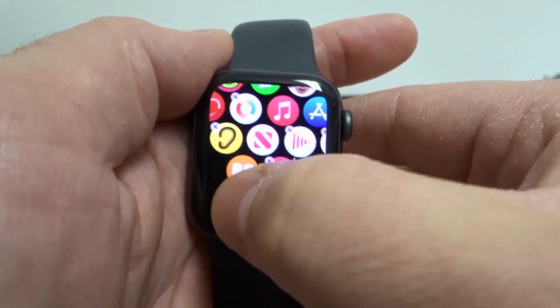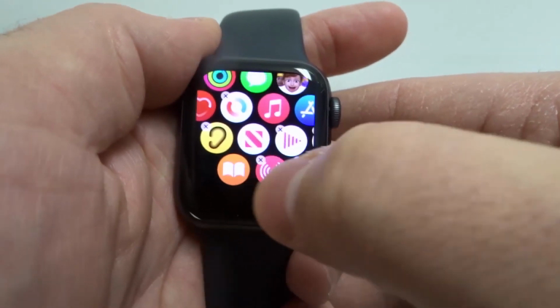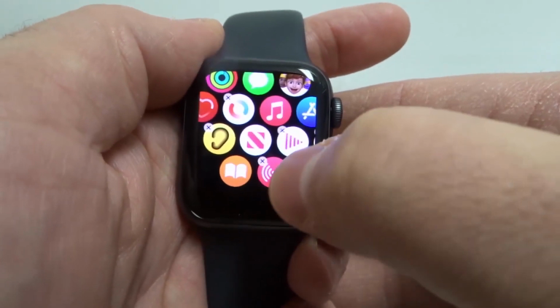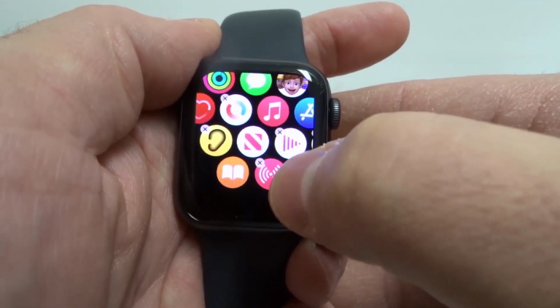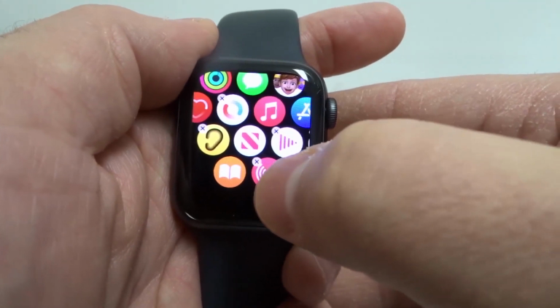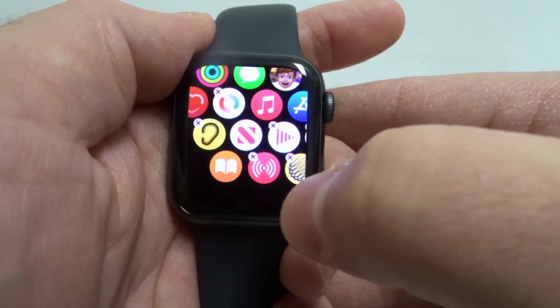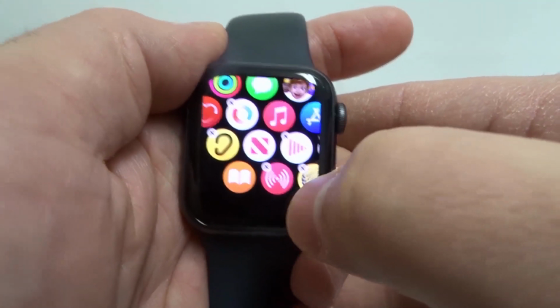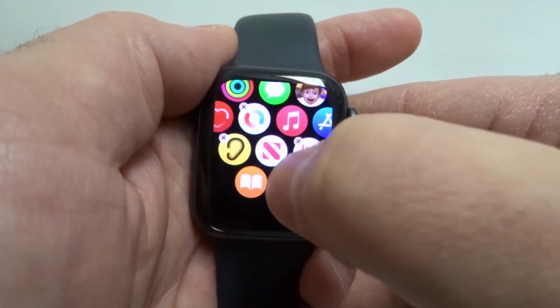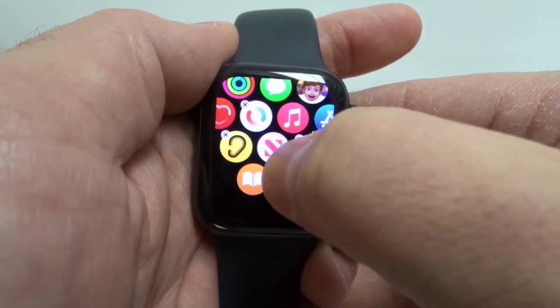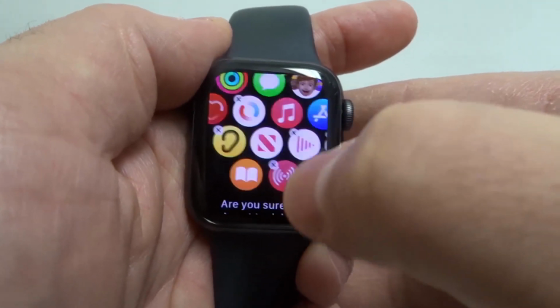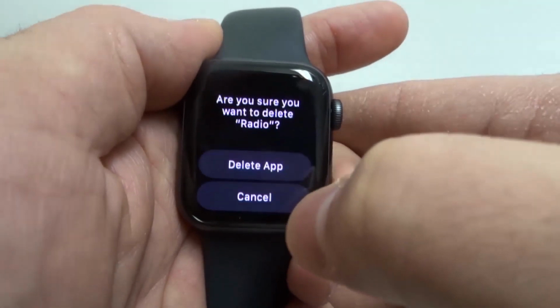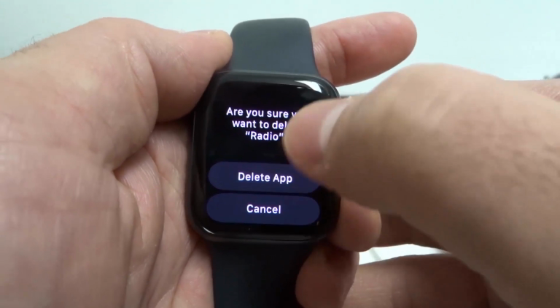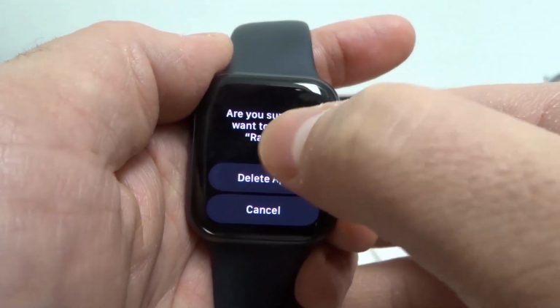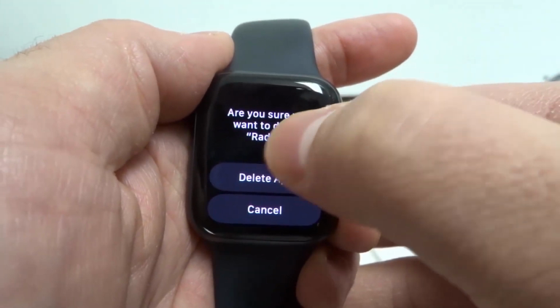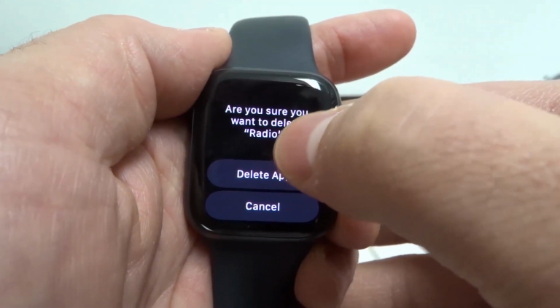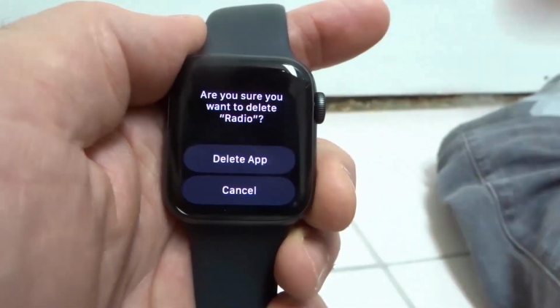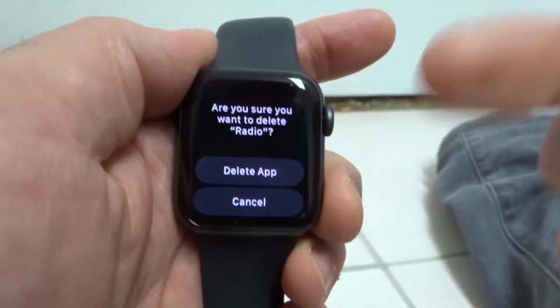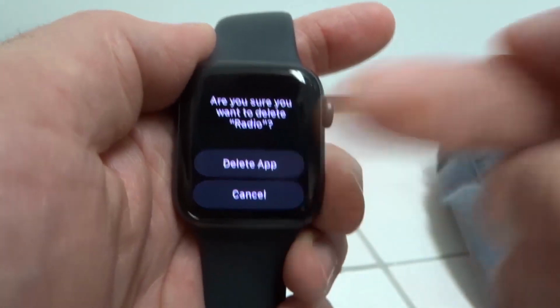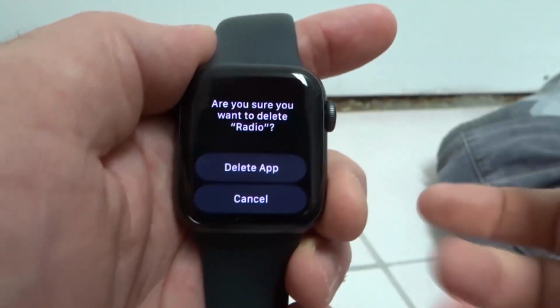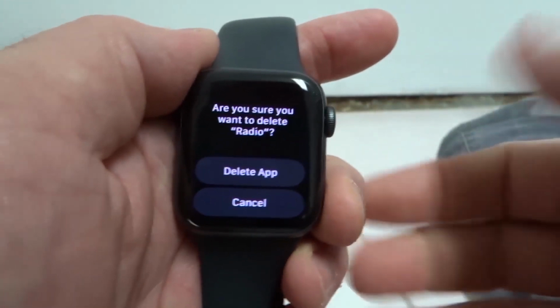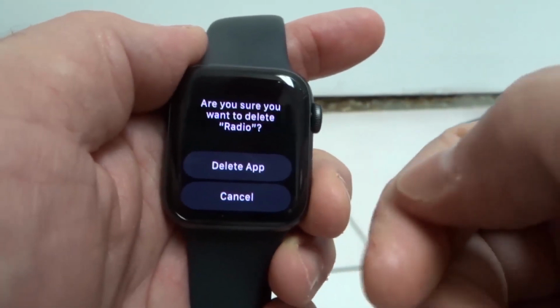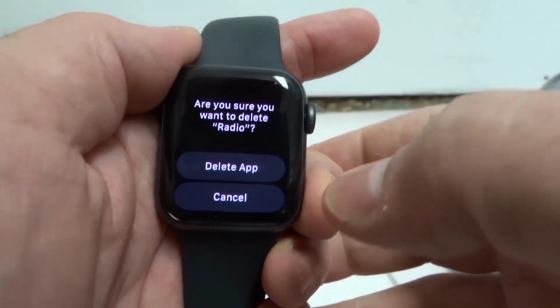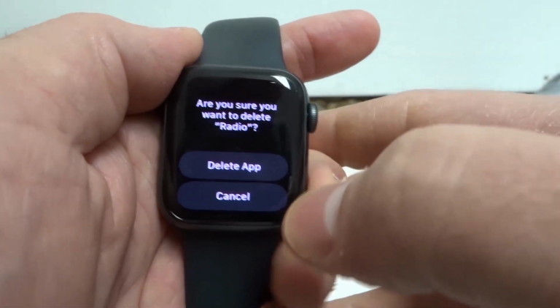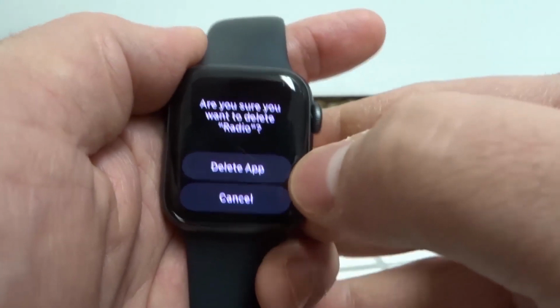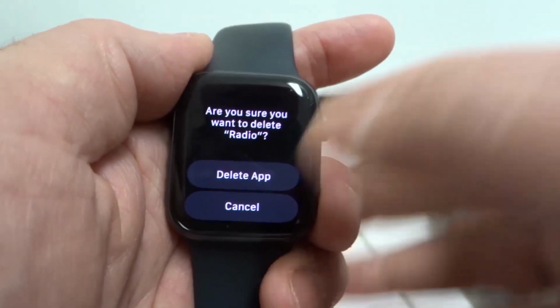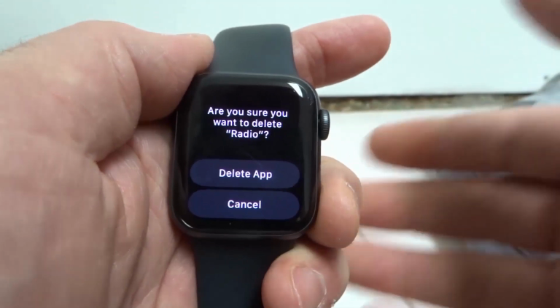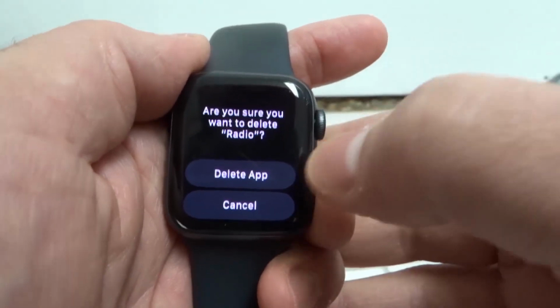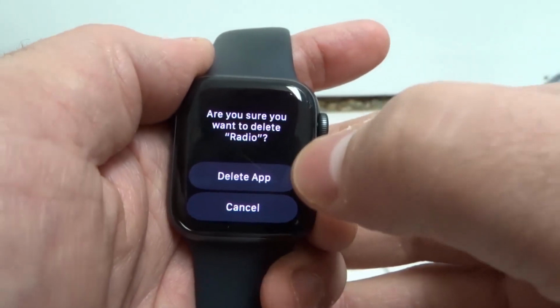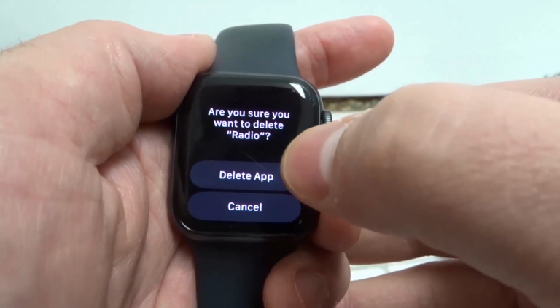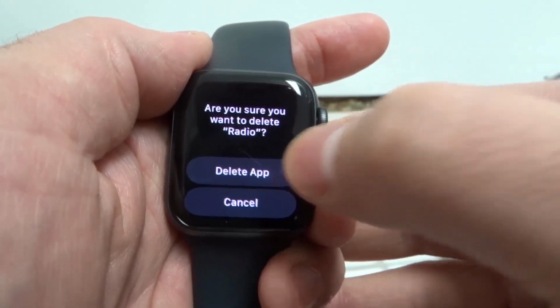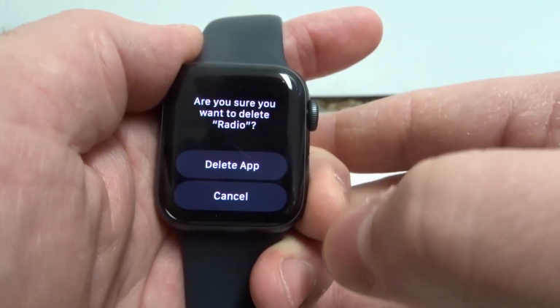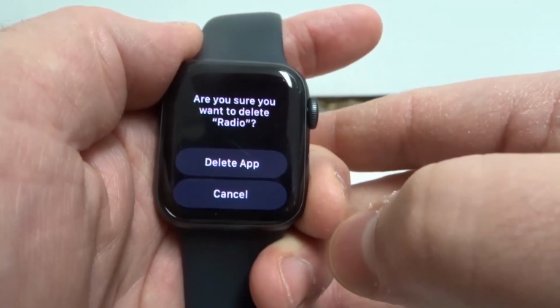So let's say that you wanted to delete this app right here. You would click the X, and it says, are you sure you want to delete Radio, which is the app that I chose? And then if you want to delete the app, whichever one it is, you click delete app.